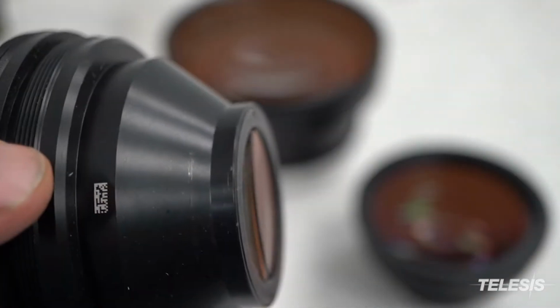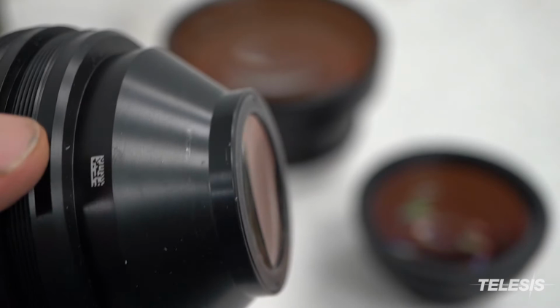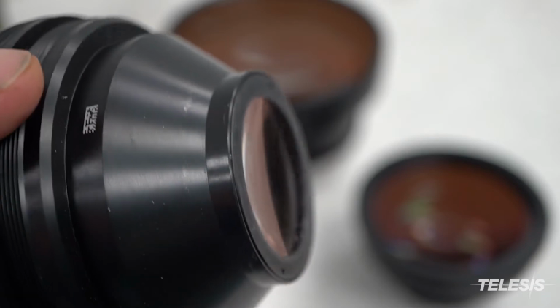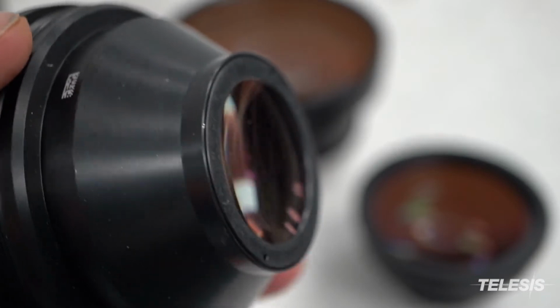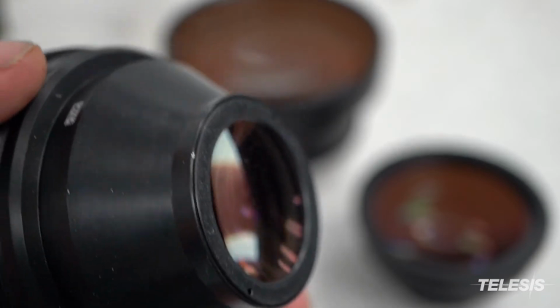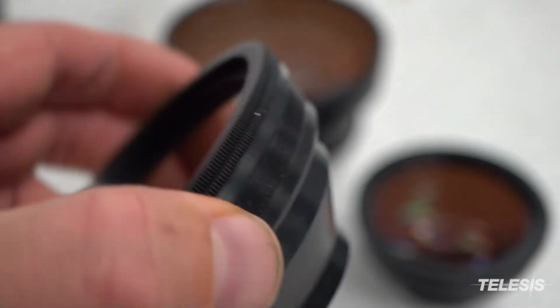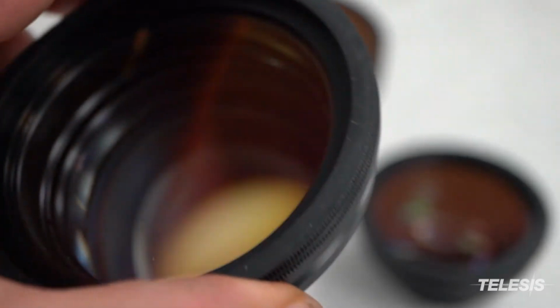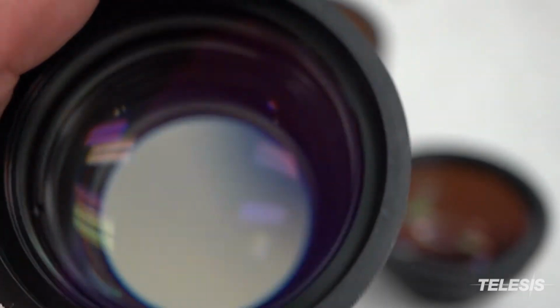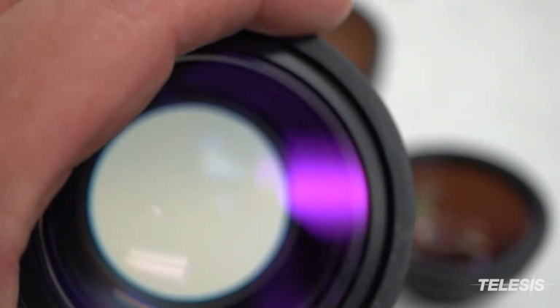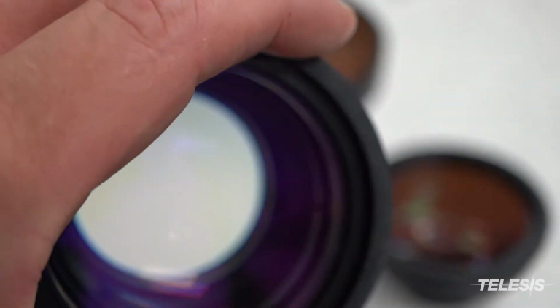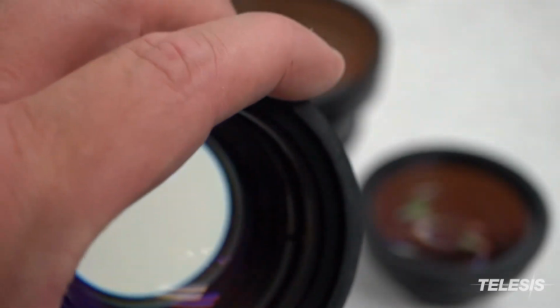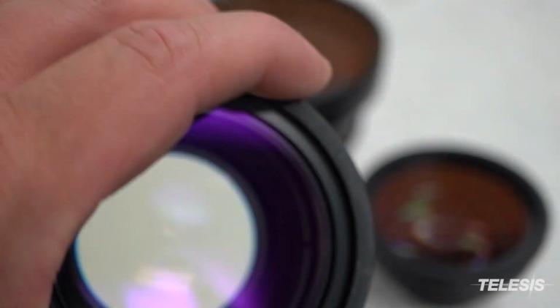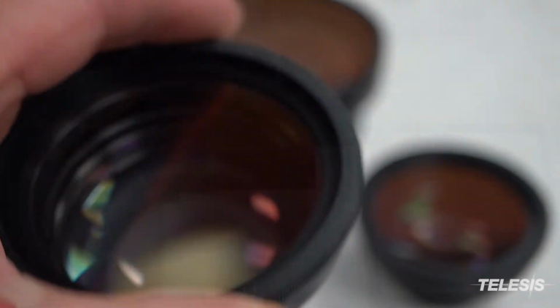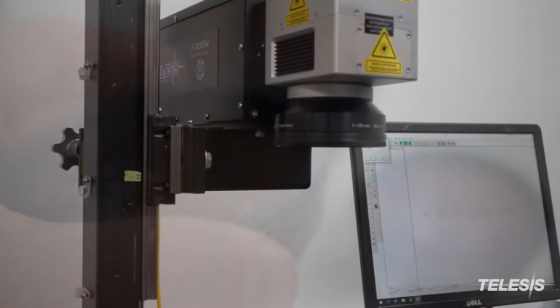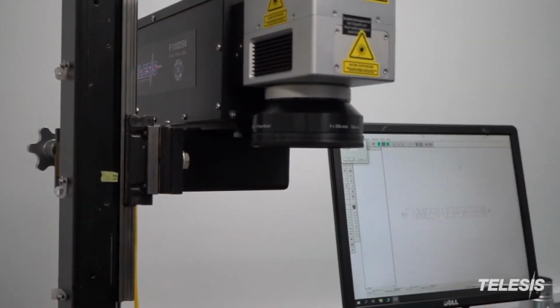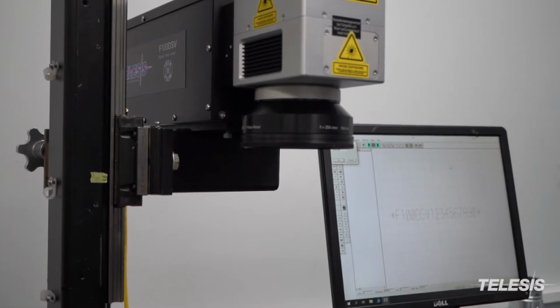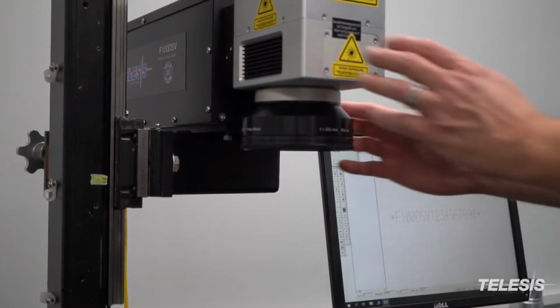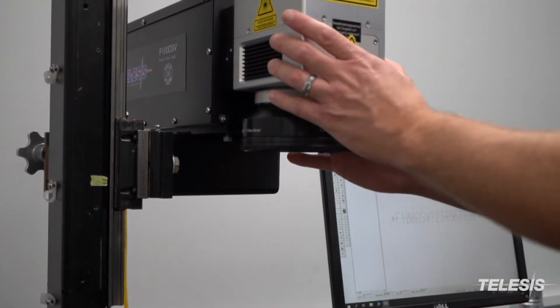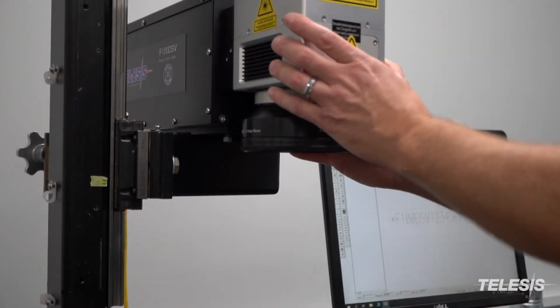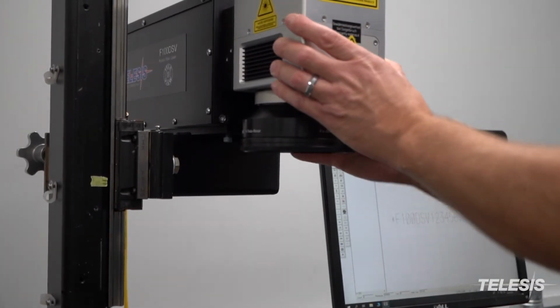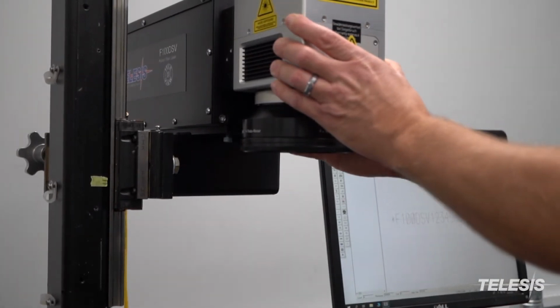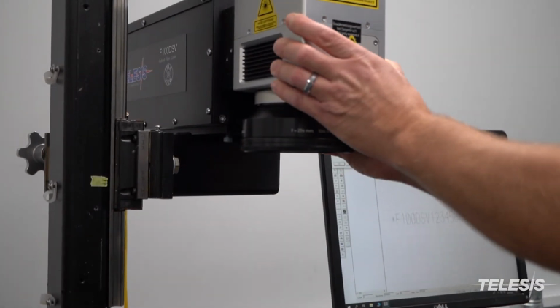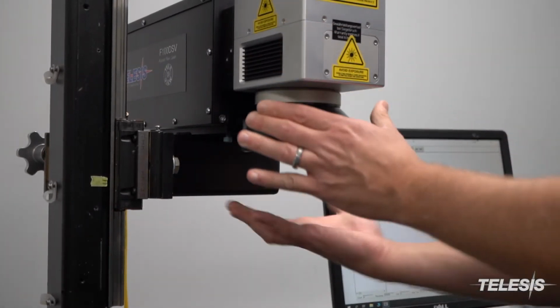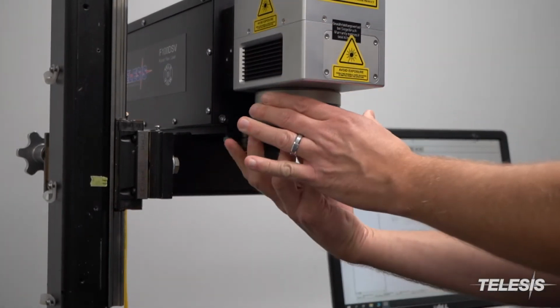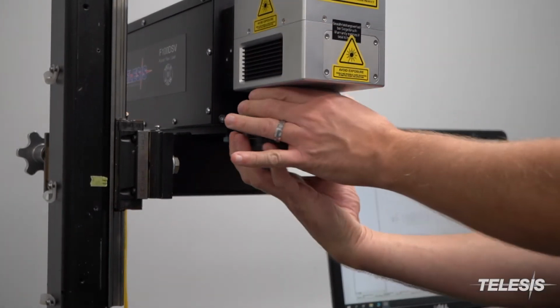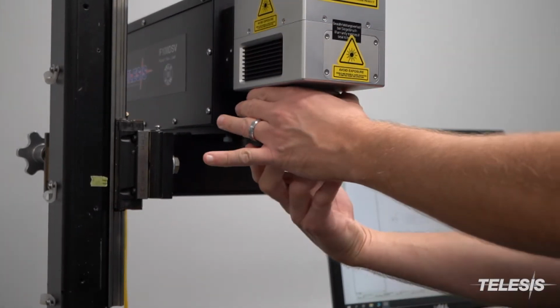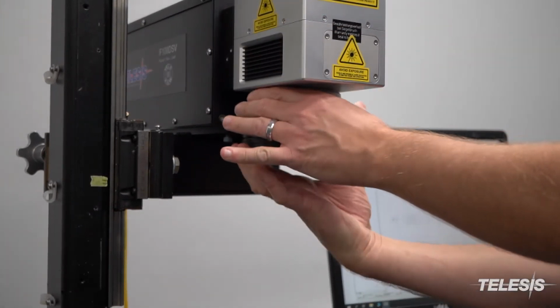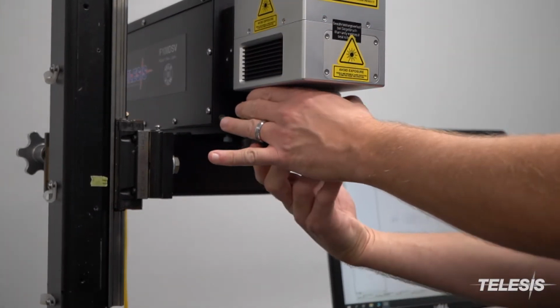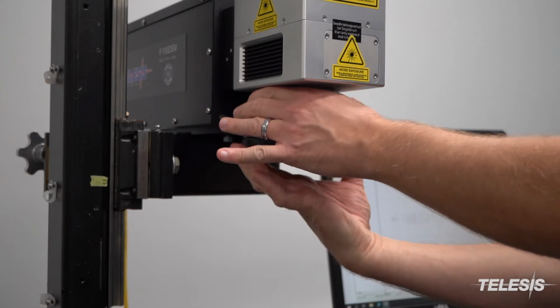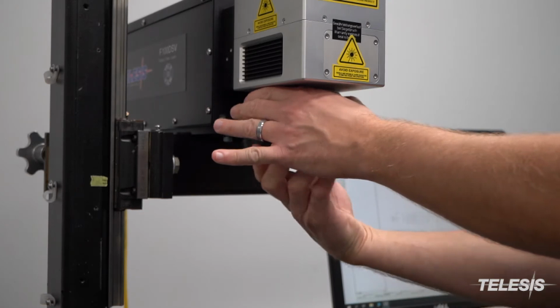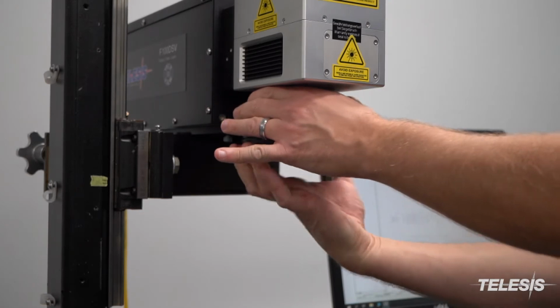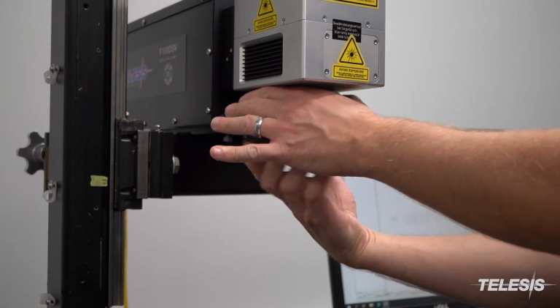For the best performance of your laser, regular cleaning of the lens is required. Although you do not need to remove the lens, it is recommended. The laser lens can be removed by turning in a counter-clockwise direction.